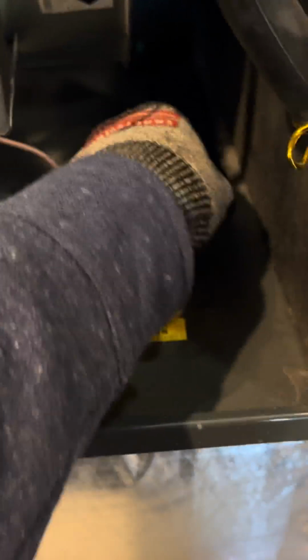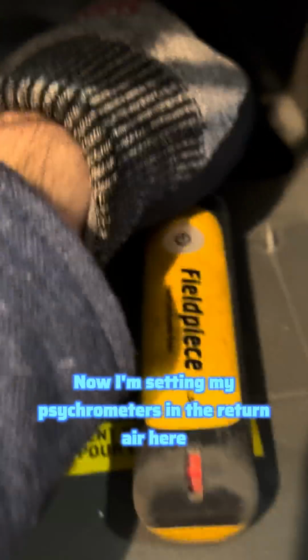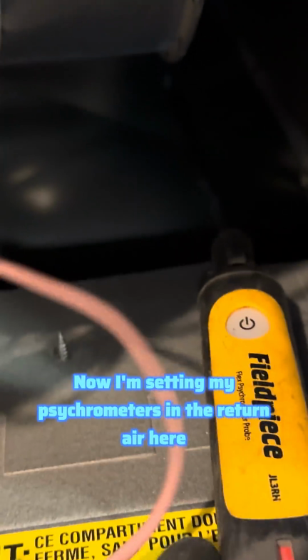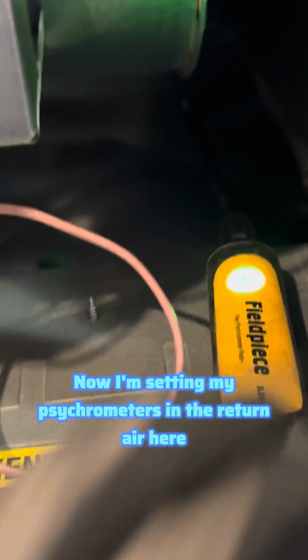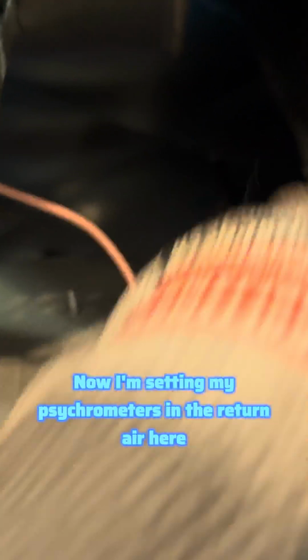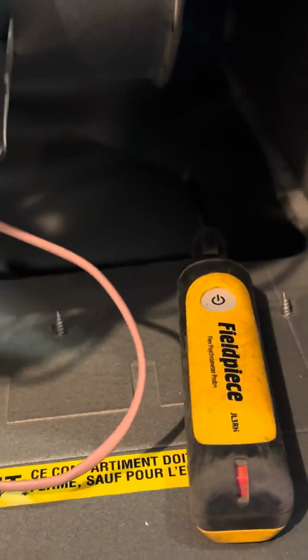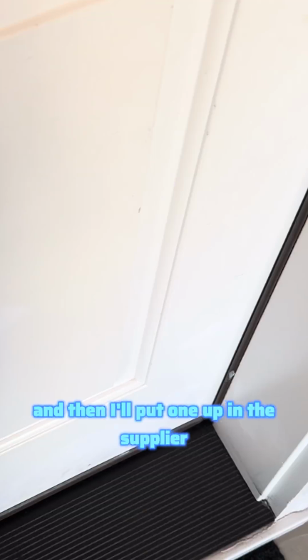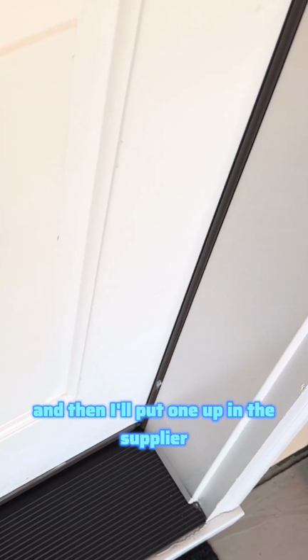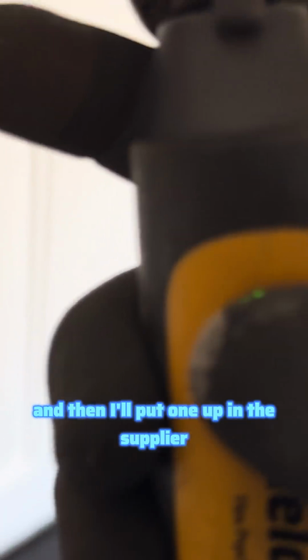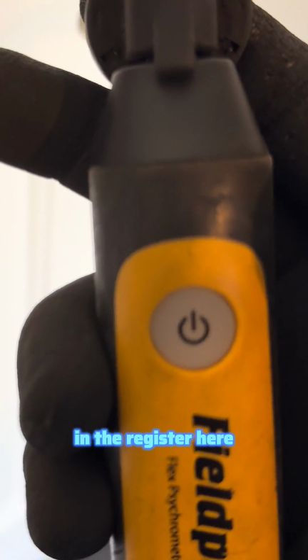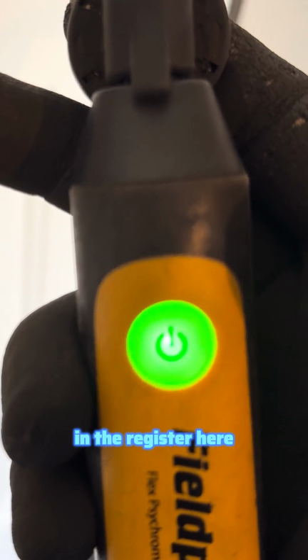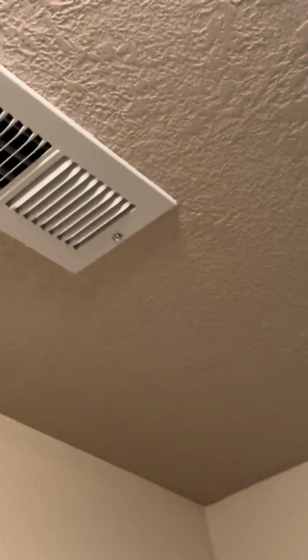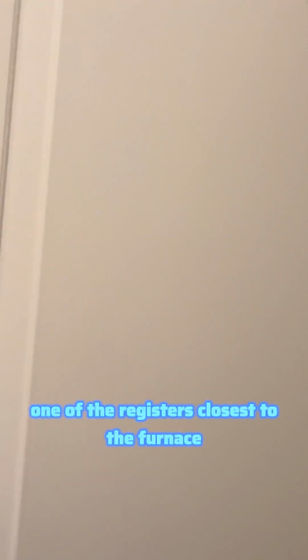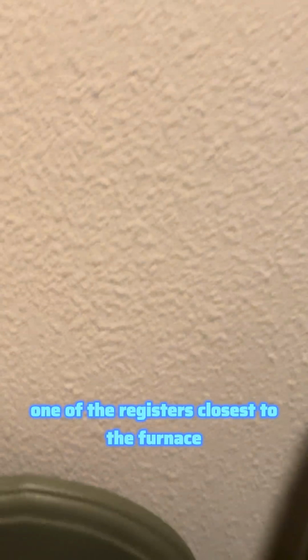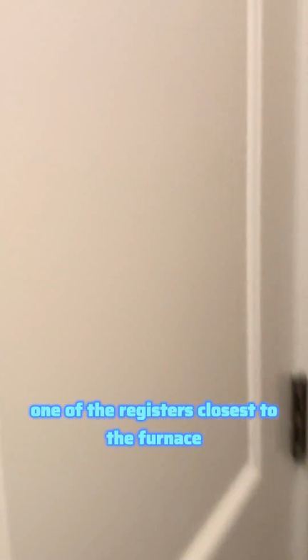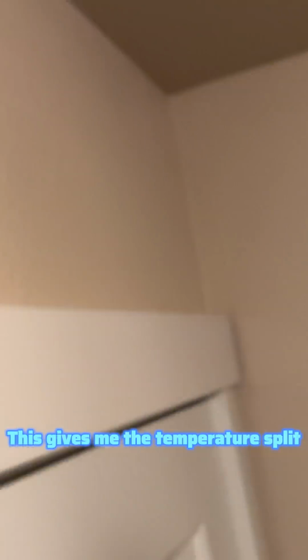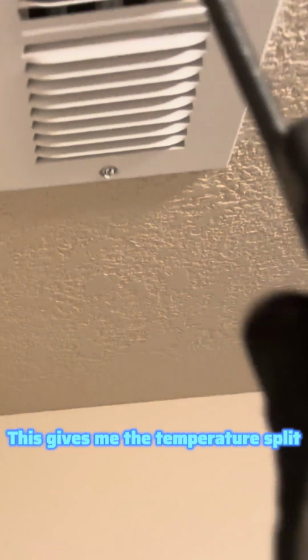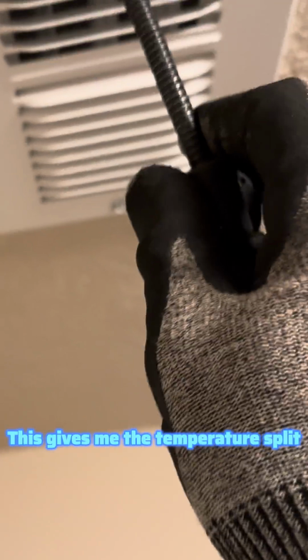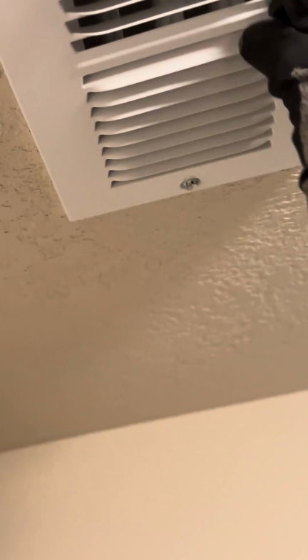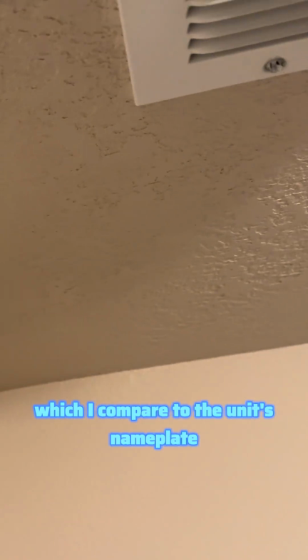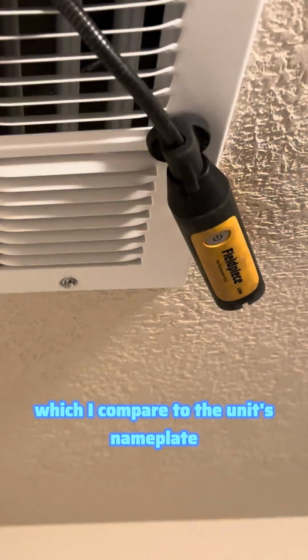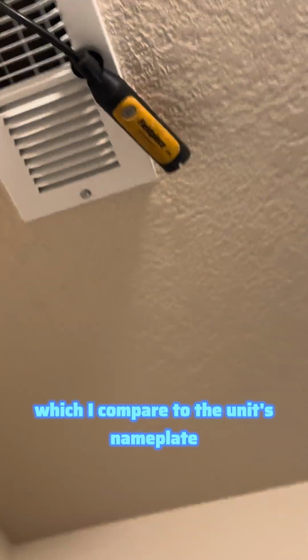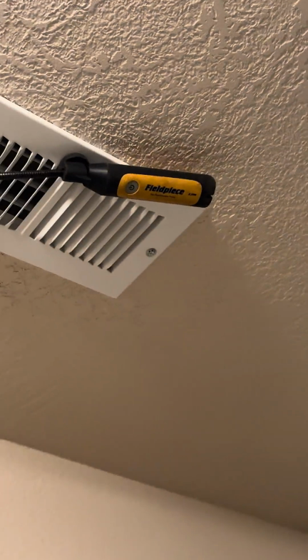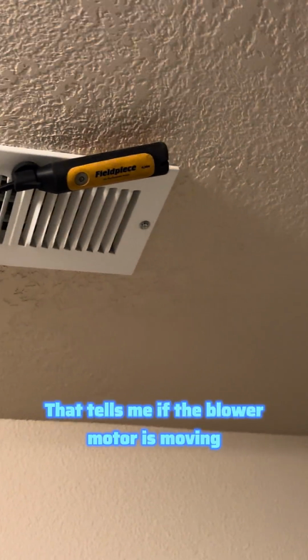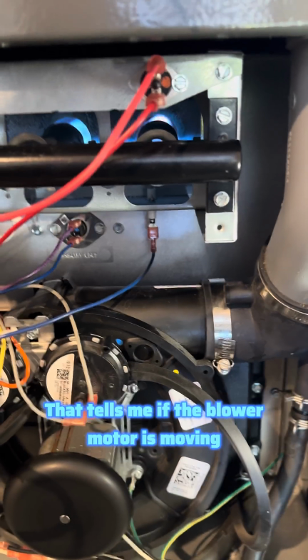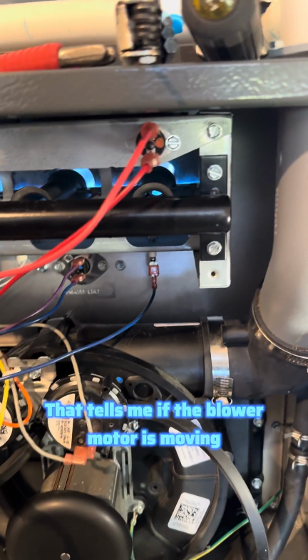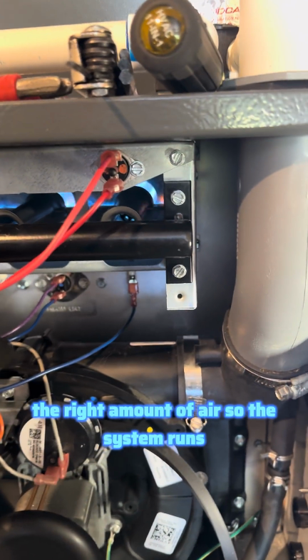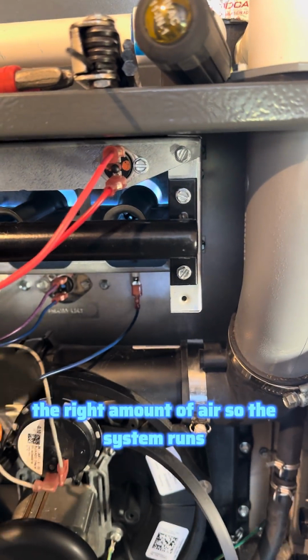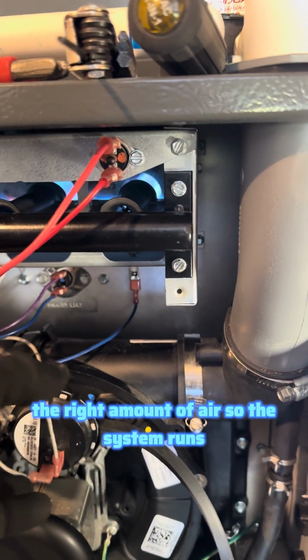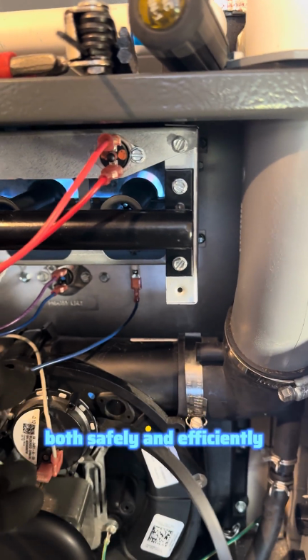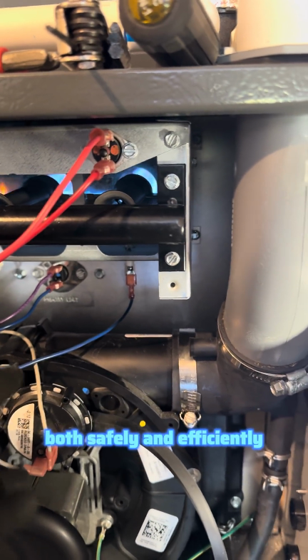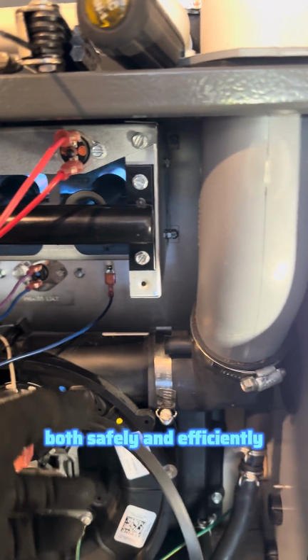Now I'm setting my psychrometers in the return air here, and then I'll put one up in the supply register — one of the registers closest to the furnace. This gives me the temperature split, which I compare to the unit's nameplate. That tells me that the blower motor is moving the right amount of air so the system runs both safely and efficiently.